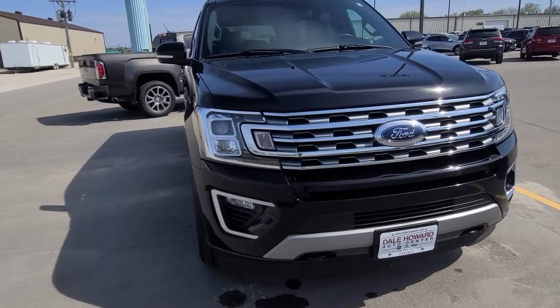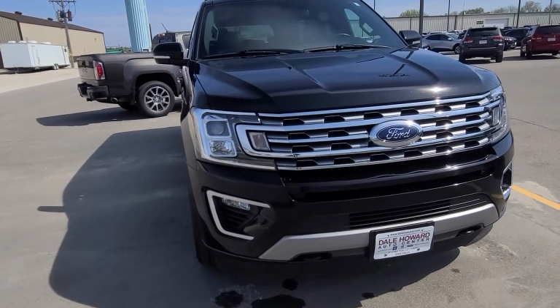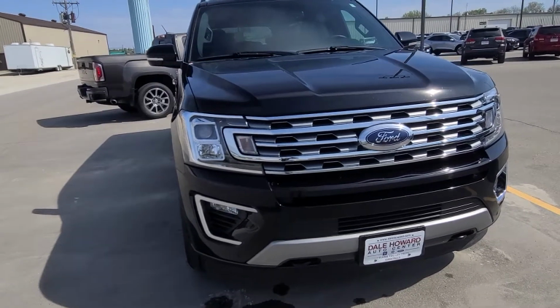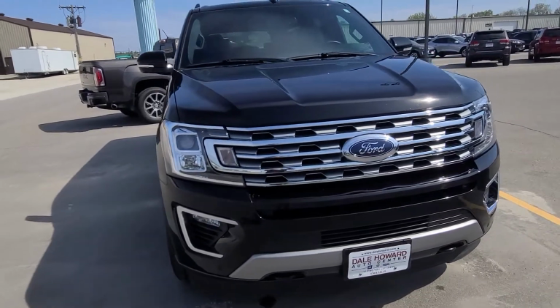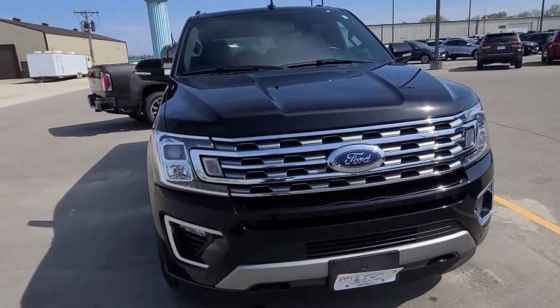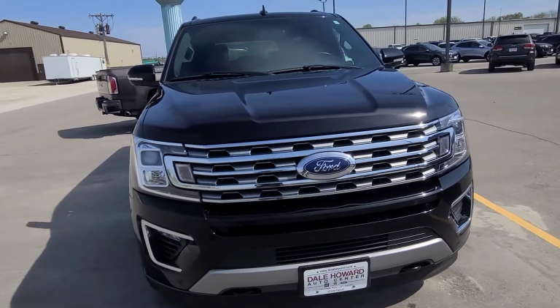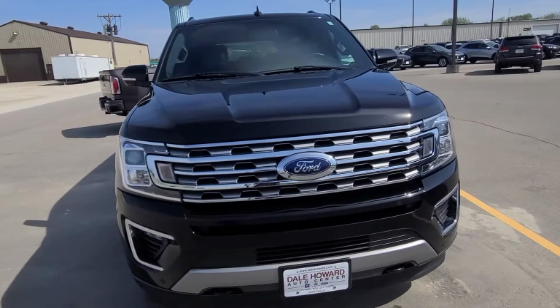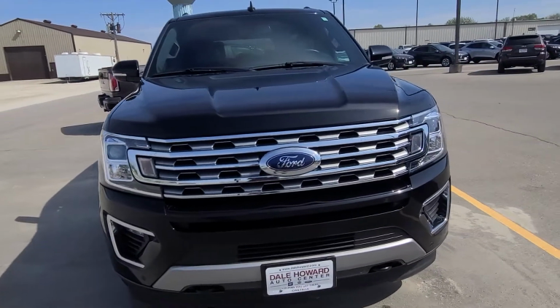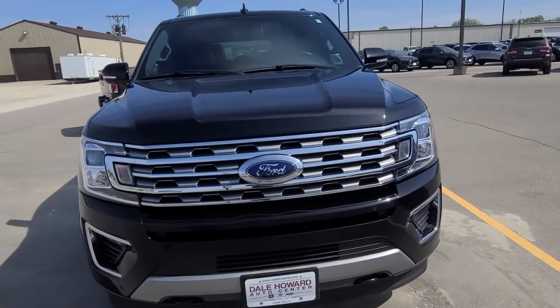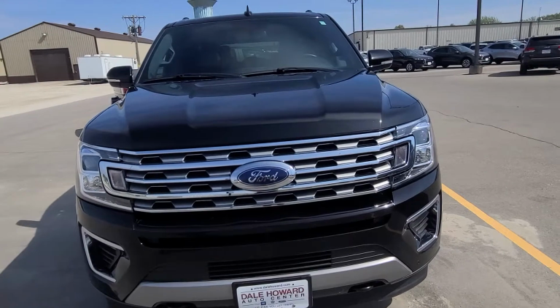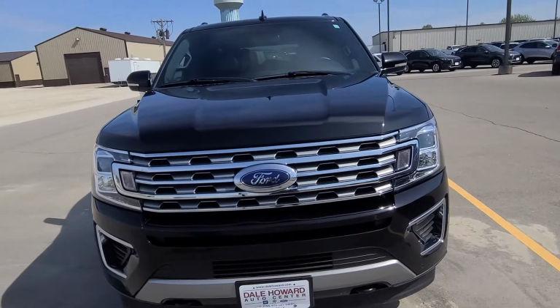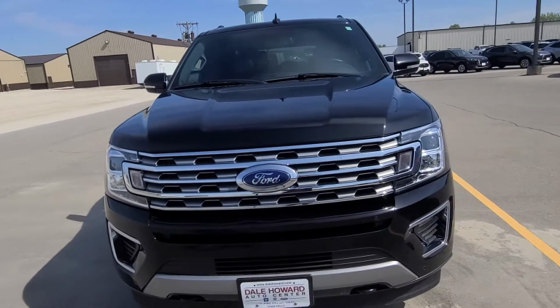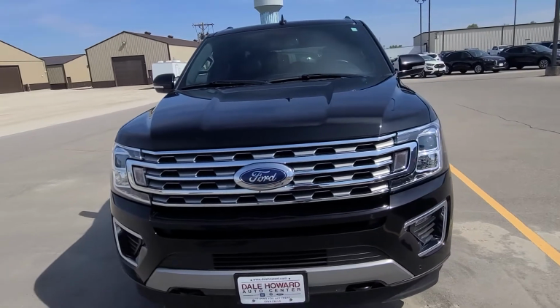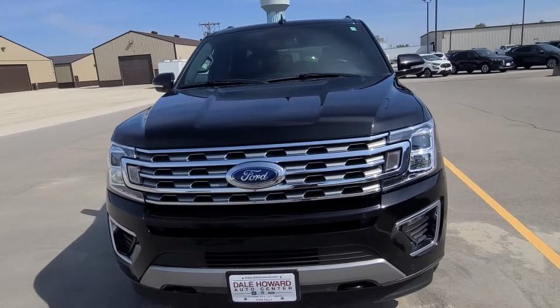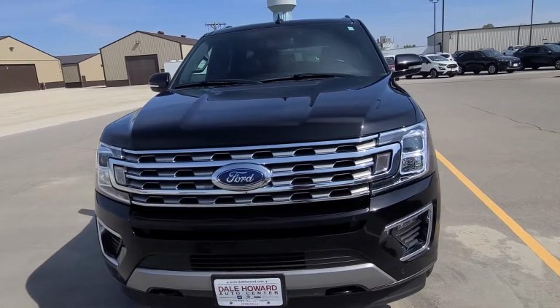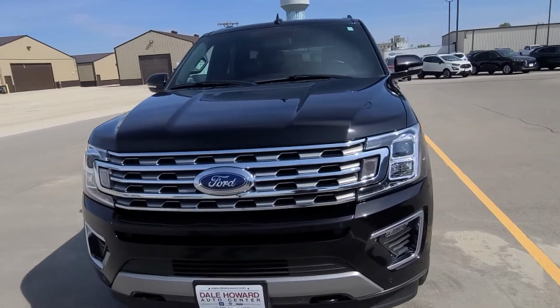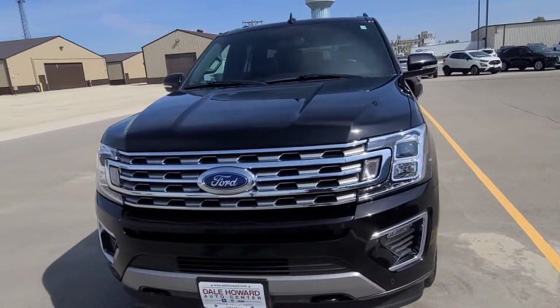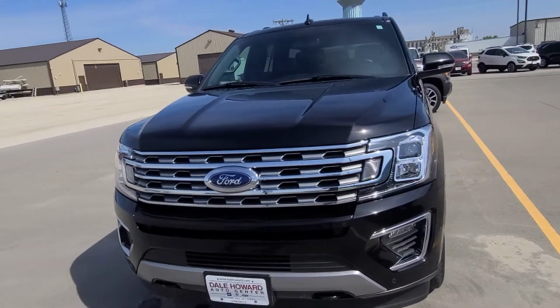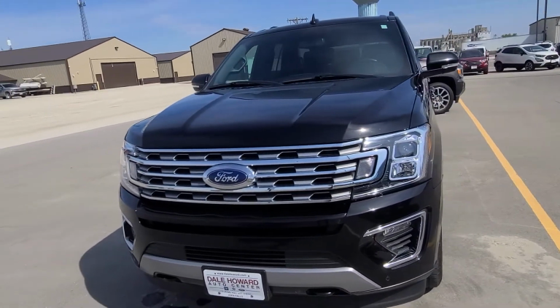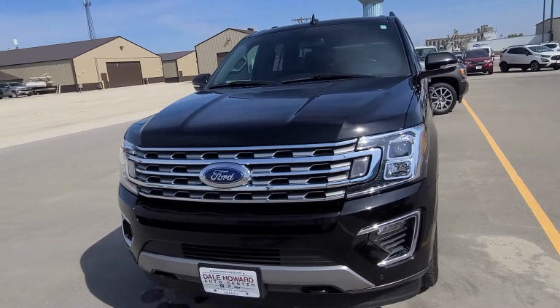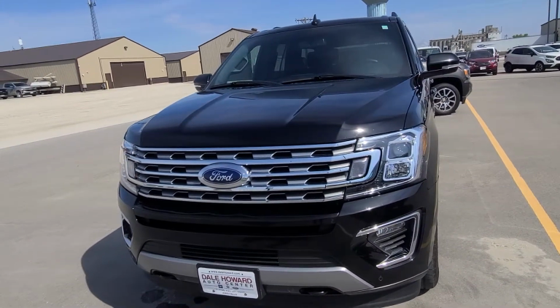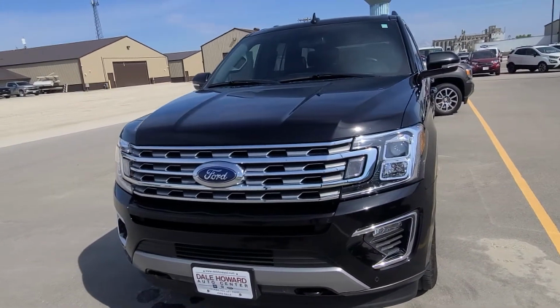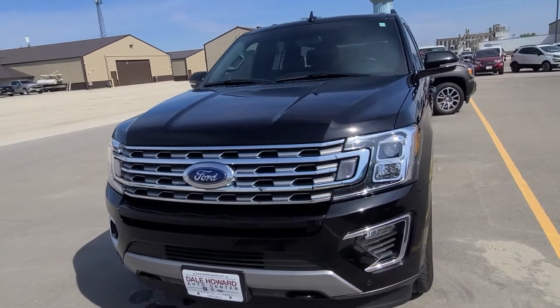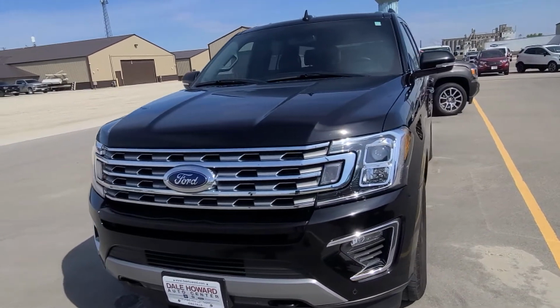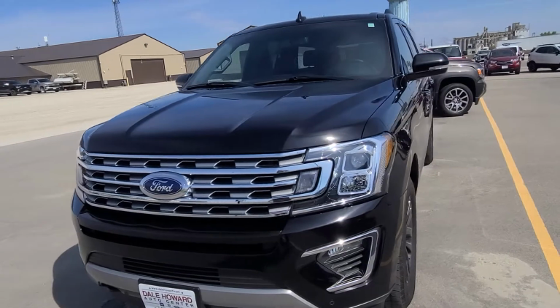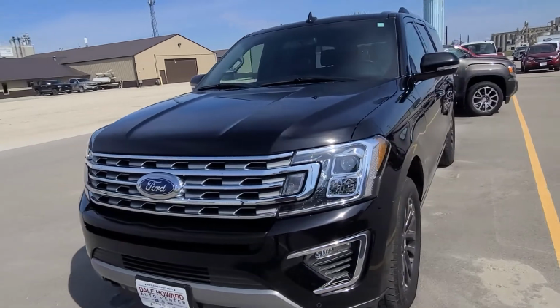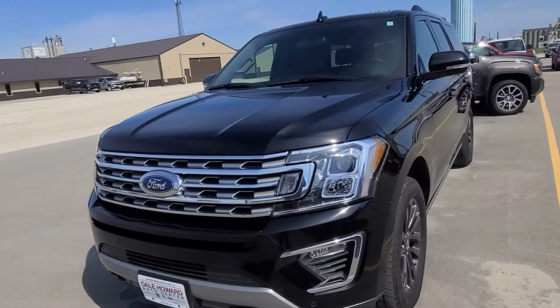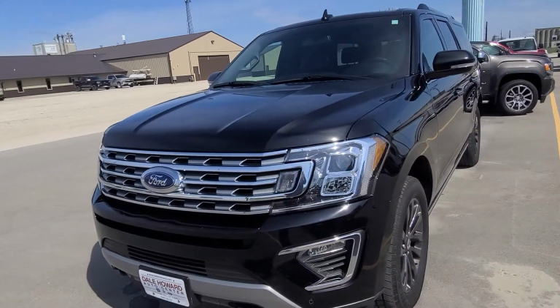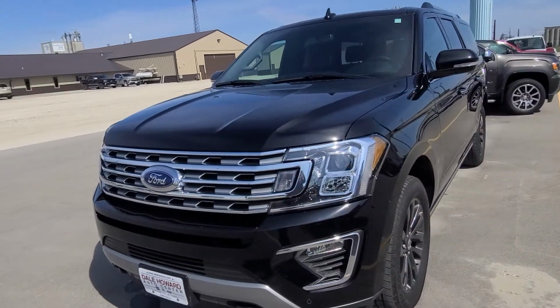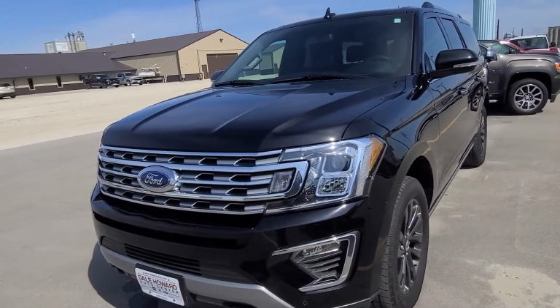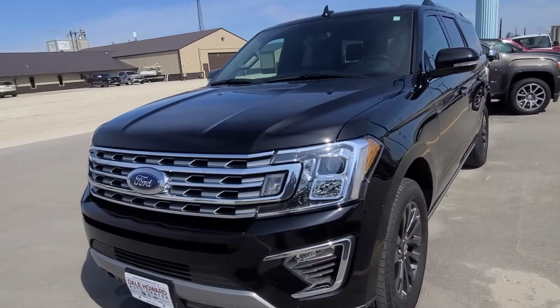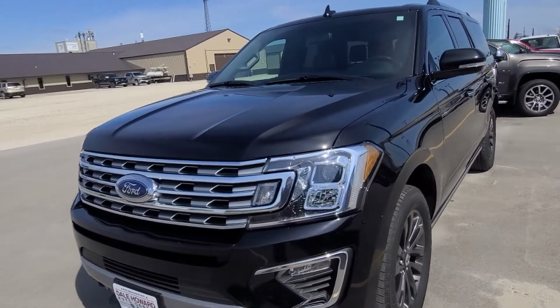Hey Scott, it's Sarah Dale Howard. I just wanted to take a quick walk-around video for you of the 2019 Ford Expedition Max Limited that we were discussing. Everything looks to be in really great condition.